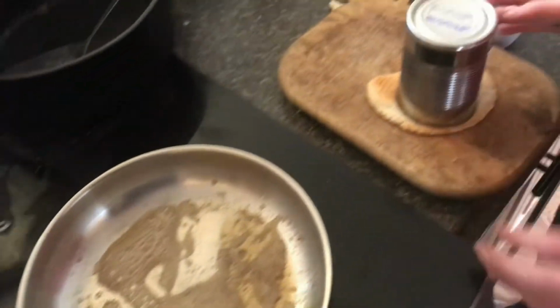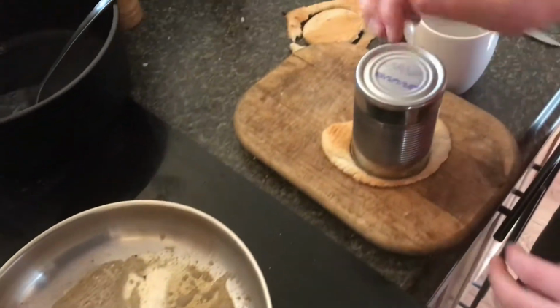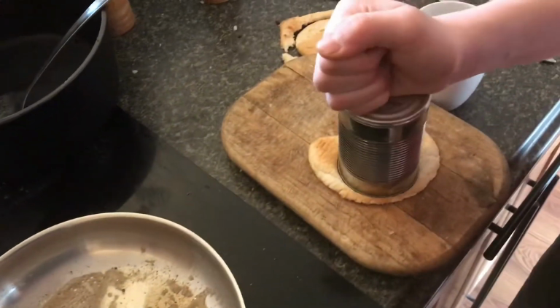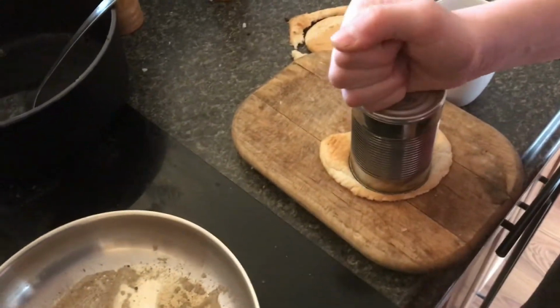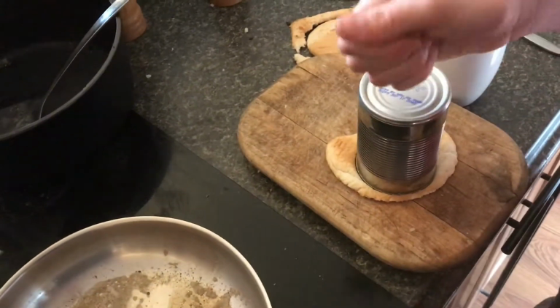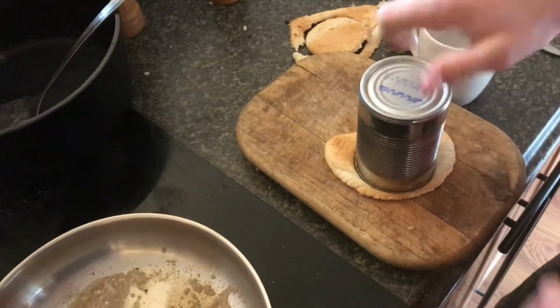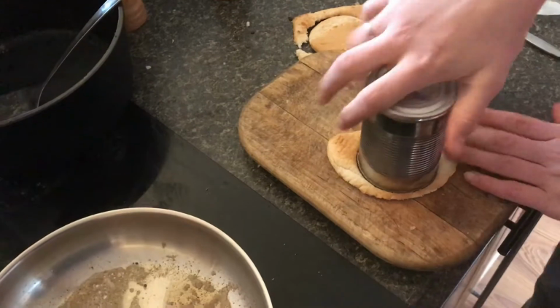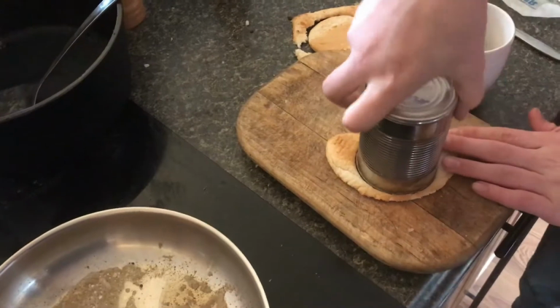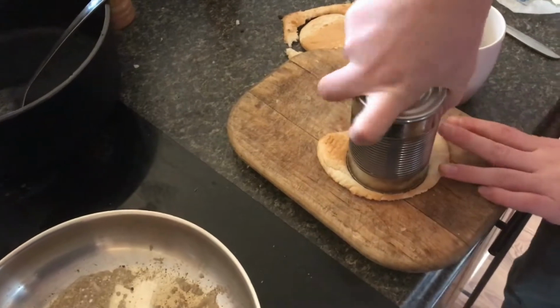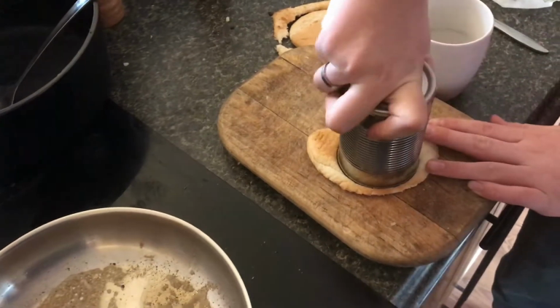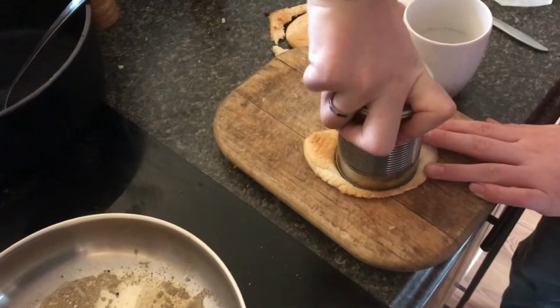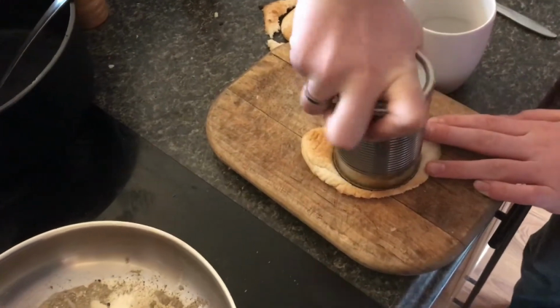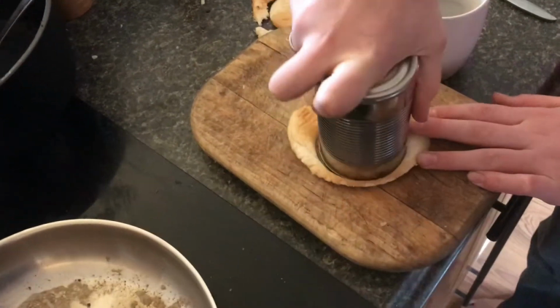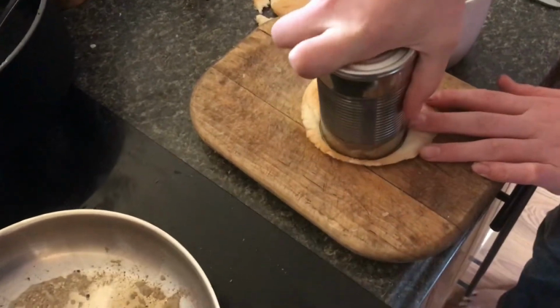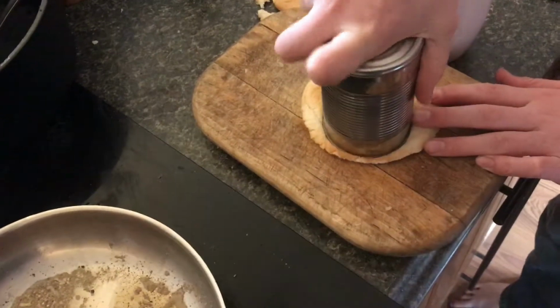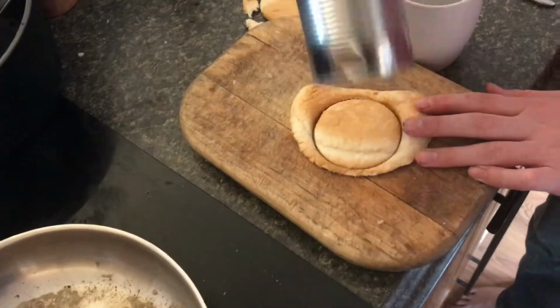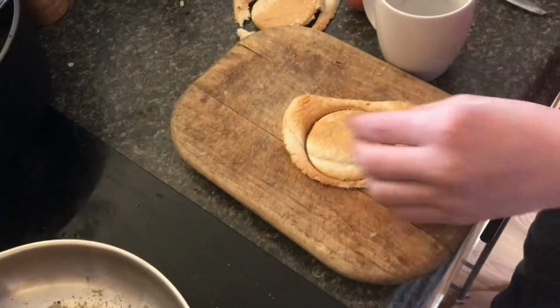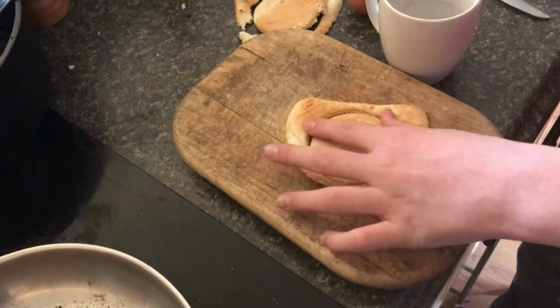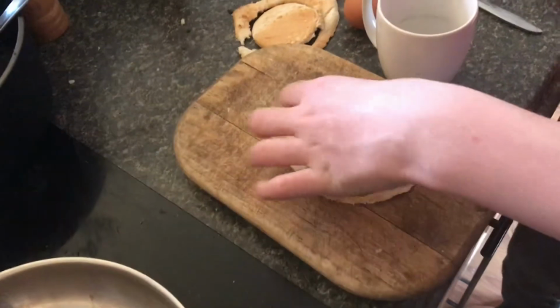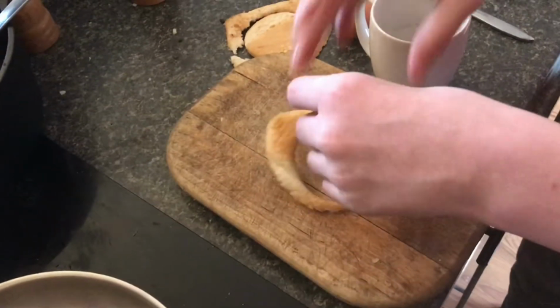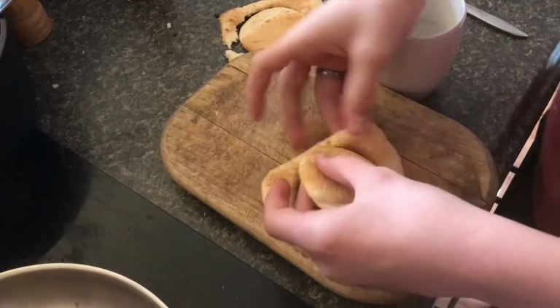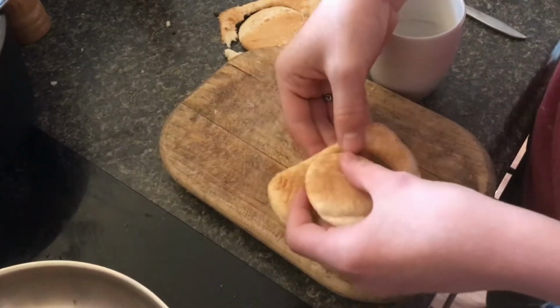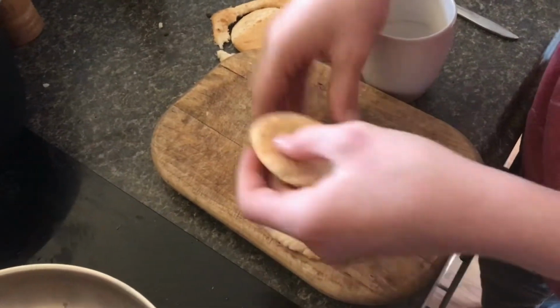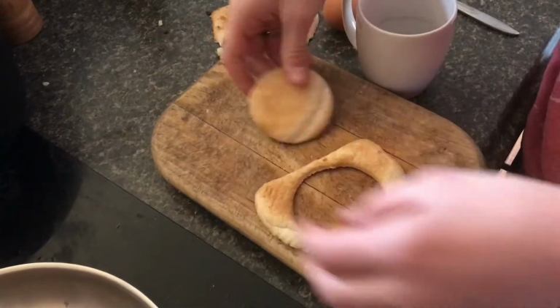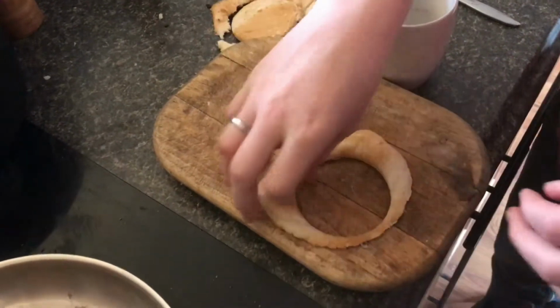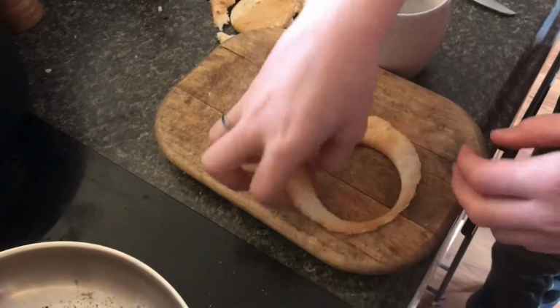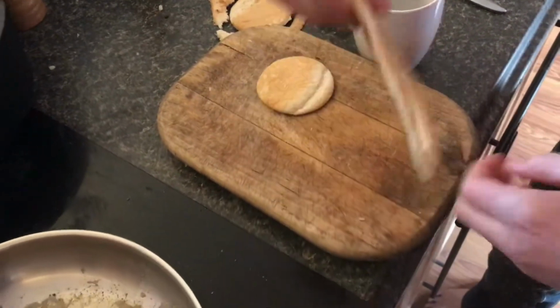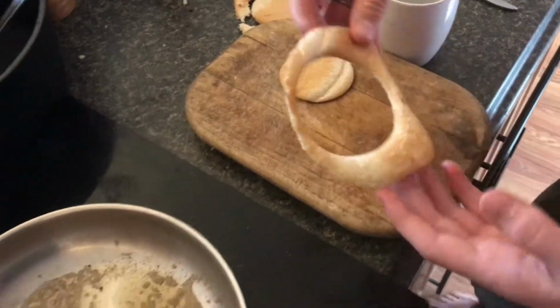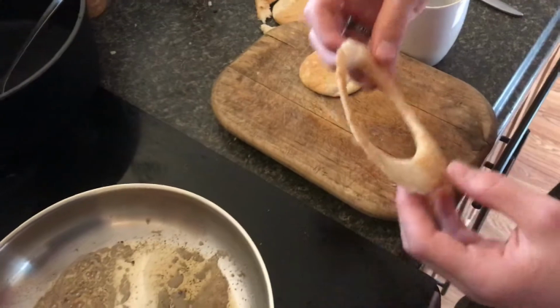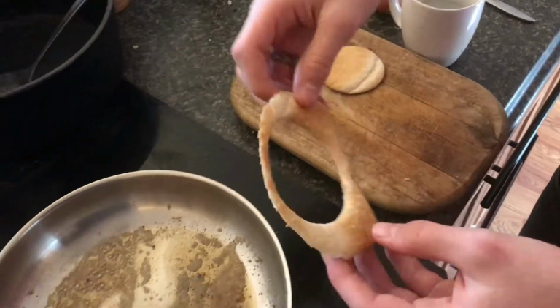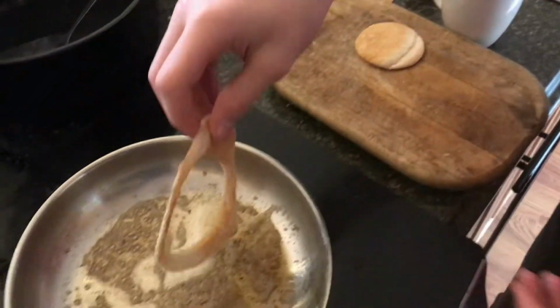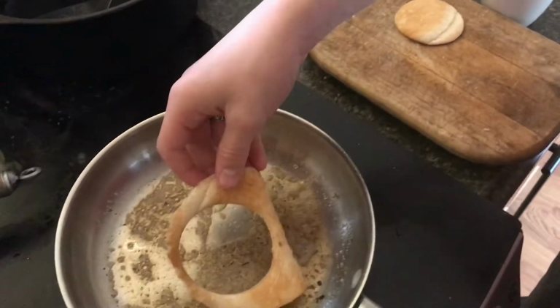Over here we have a loaf of bread. You're going to take a normal food can, press it down, and cut out the circle. Then take this piece of bread and put it in on a pan.